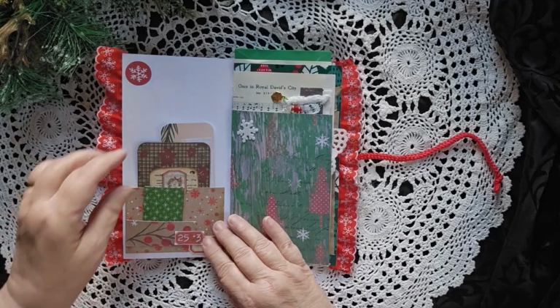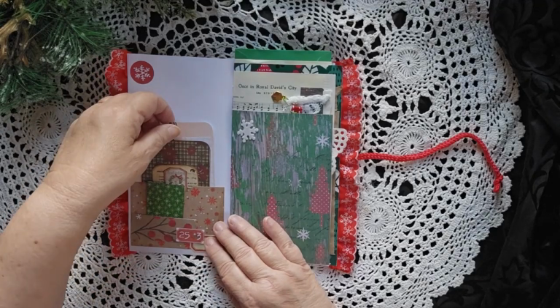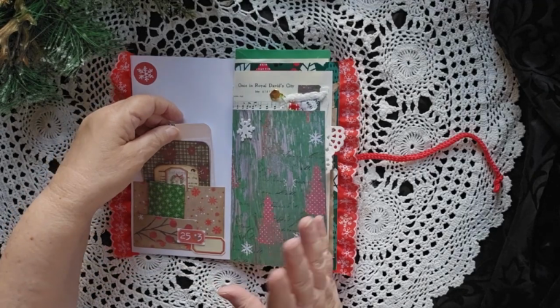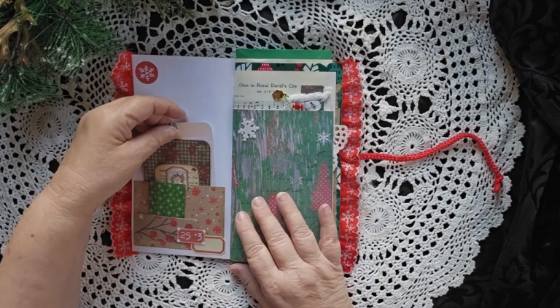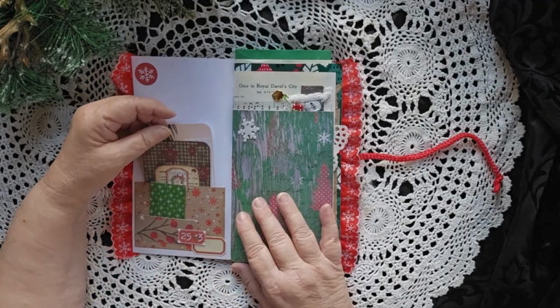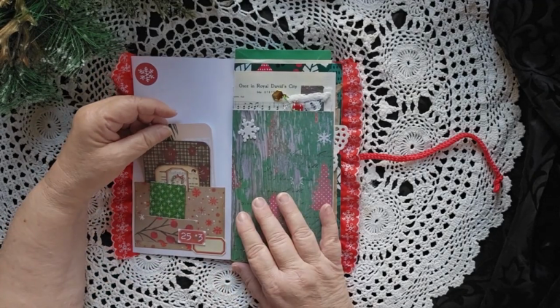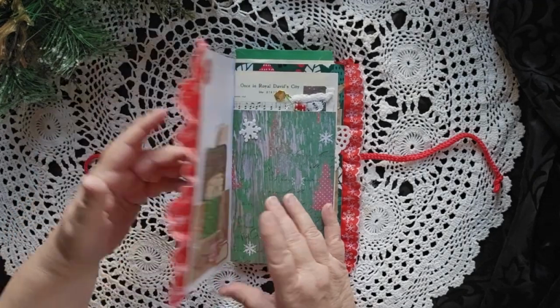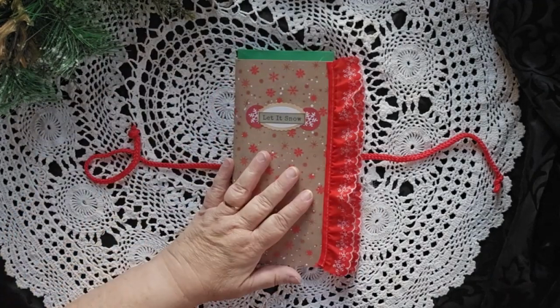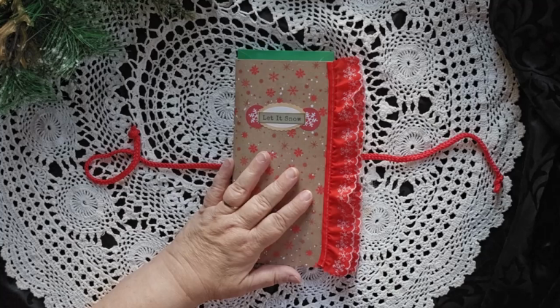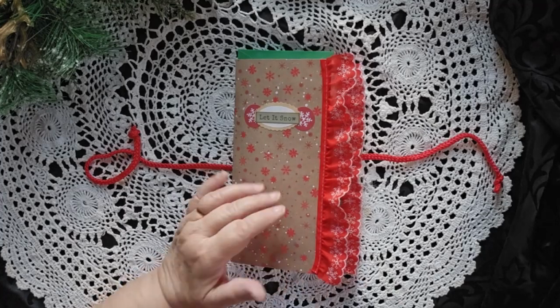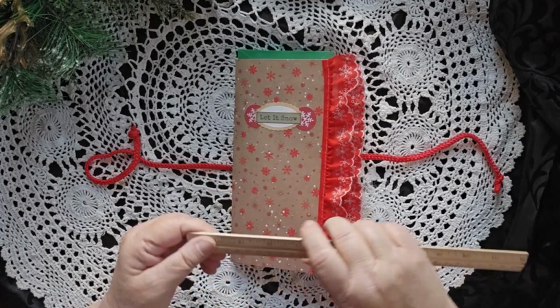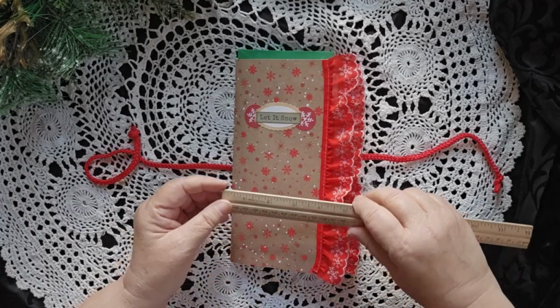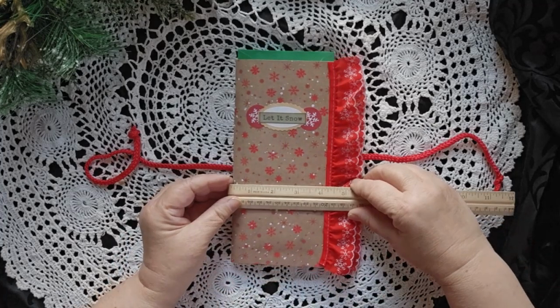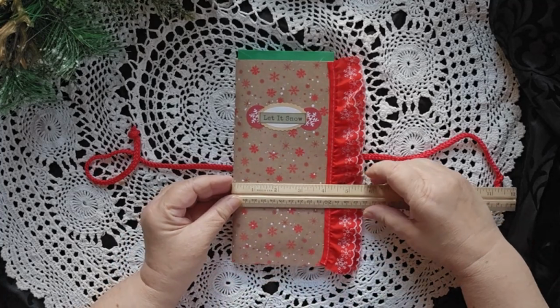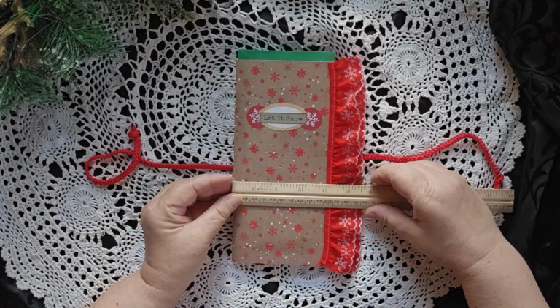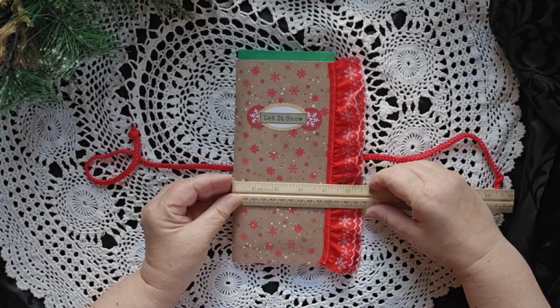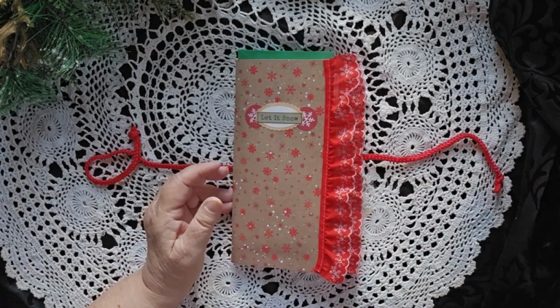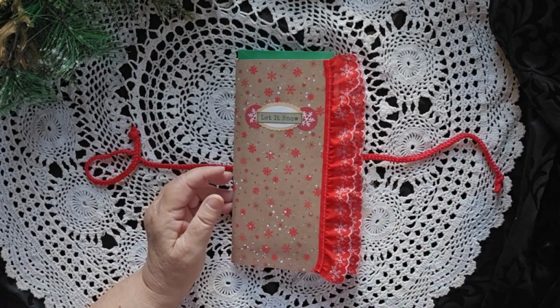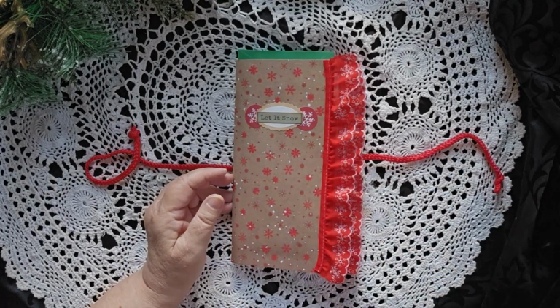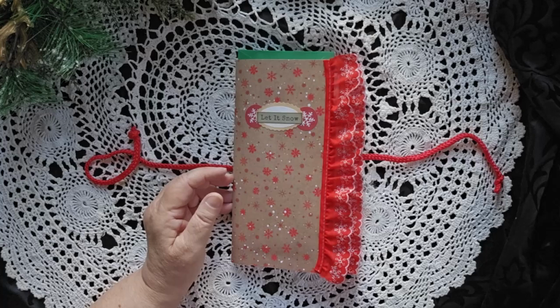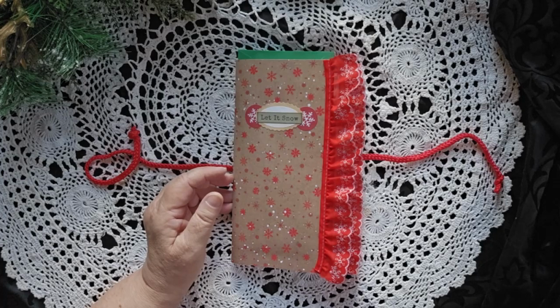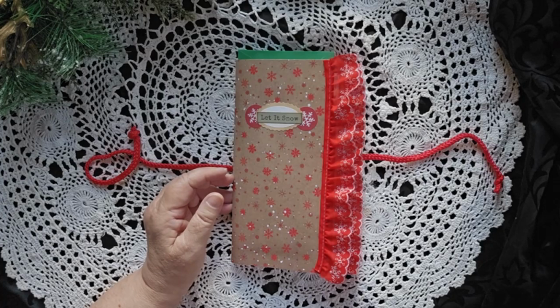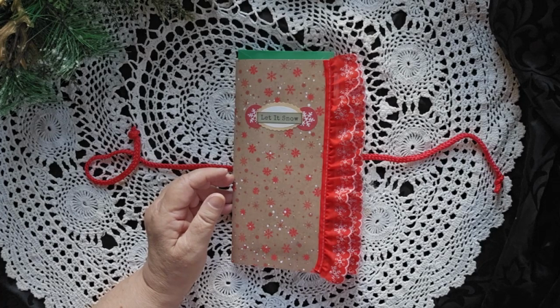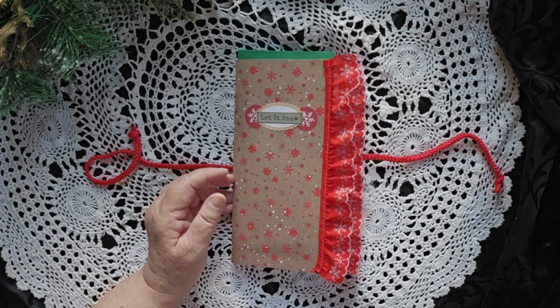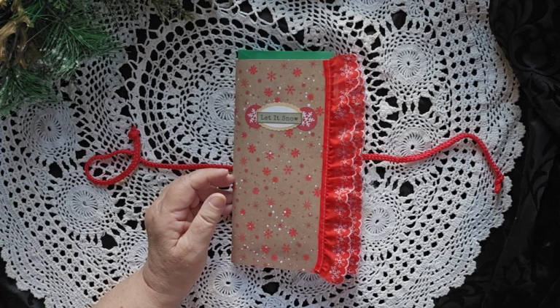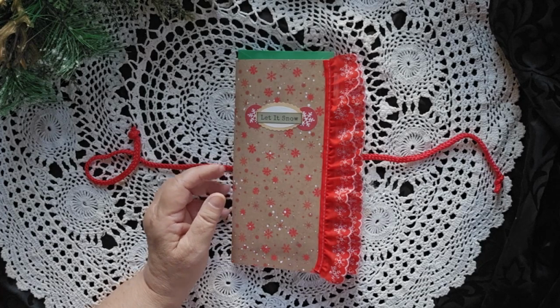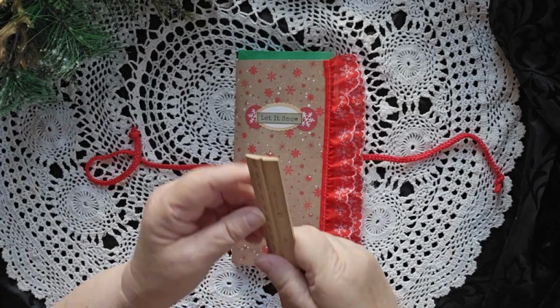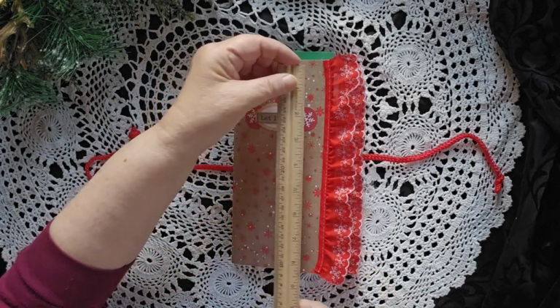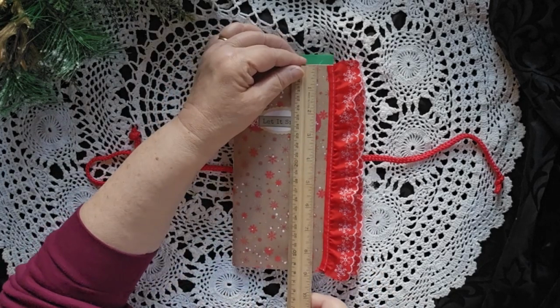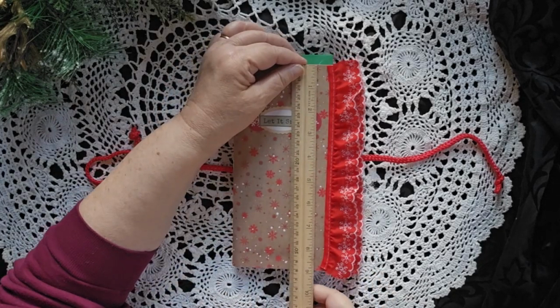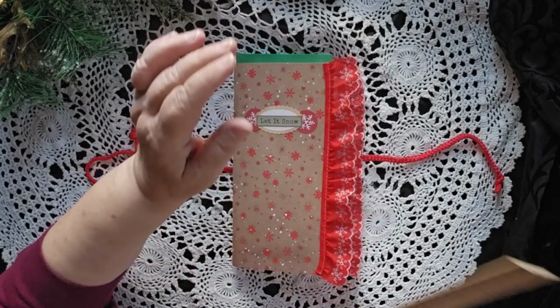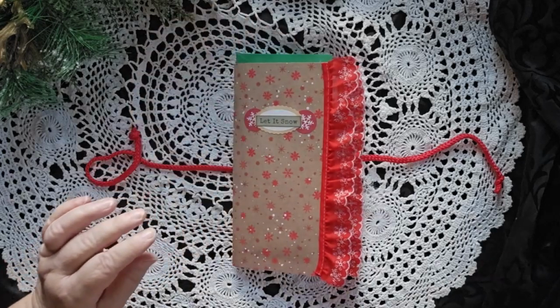You open it up, and this is a true junk journal. This is a traveler's size journal, and I forgot to measure how wide it is. It is 5½ inches wide if you include the lace, and I believe it is 9 inches tall.